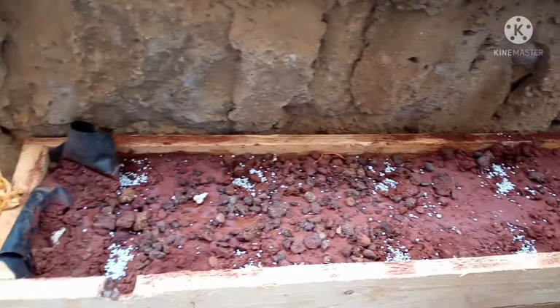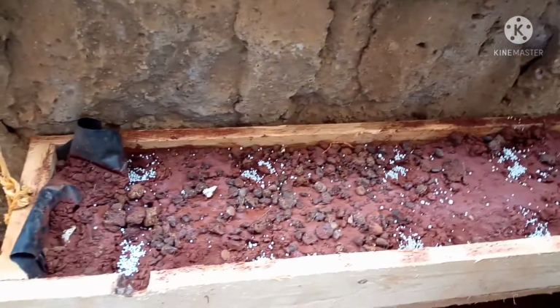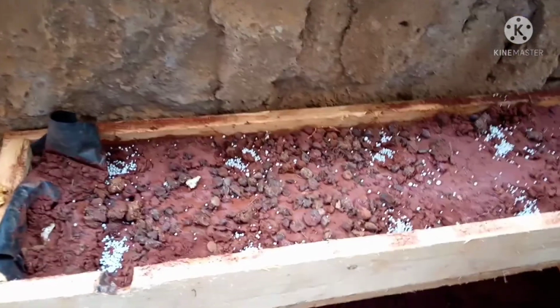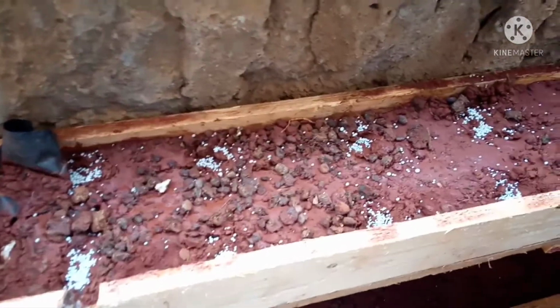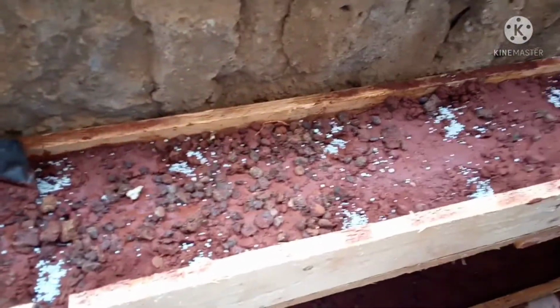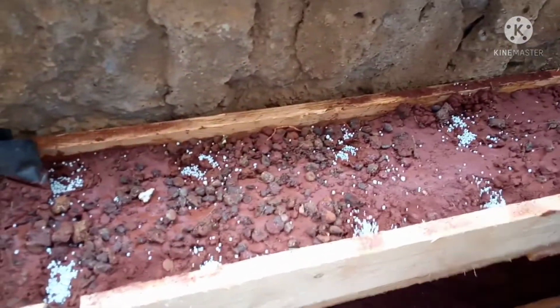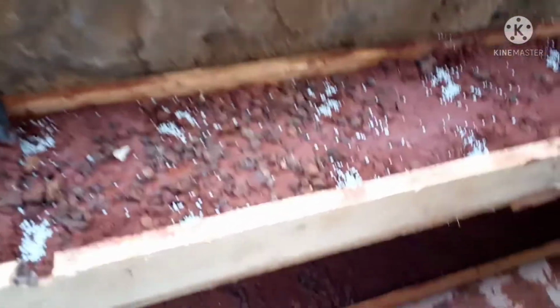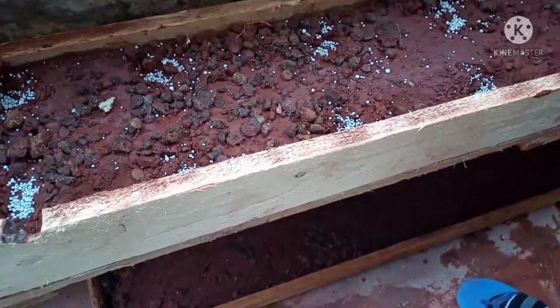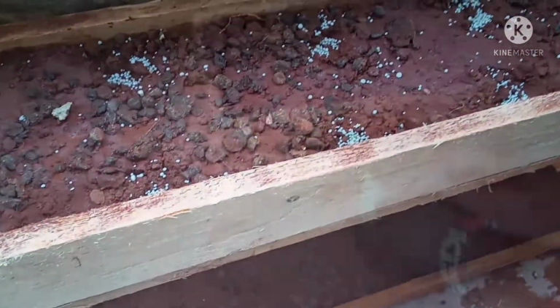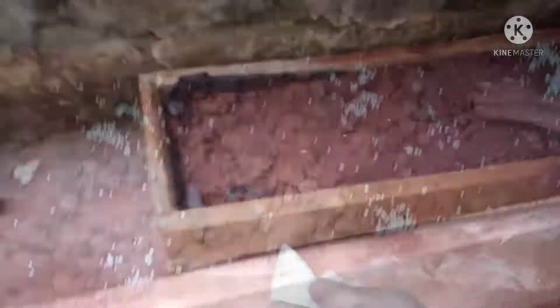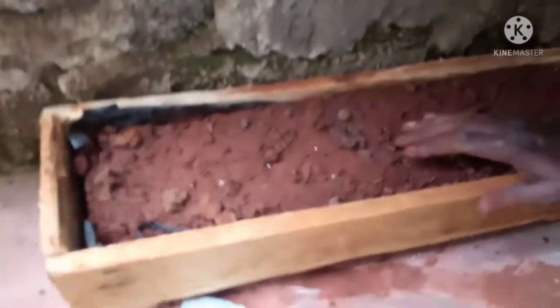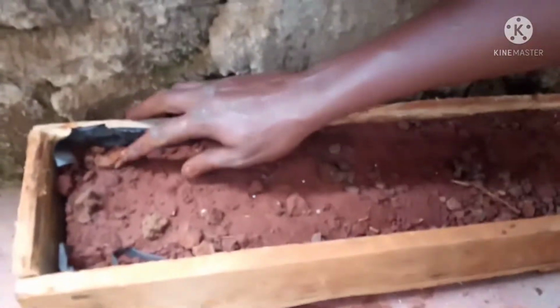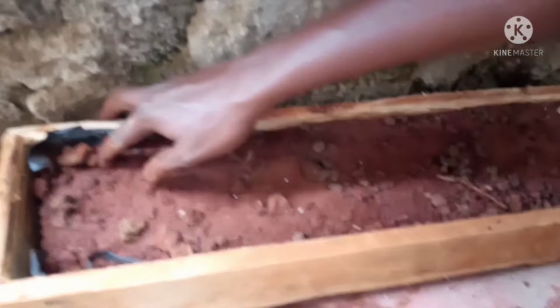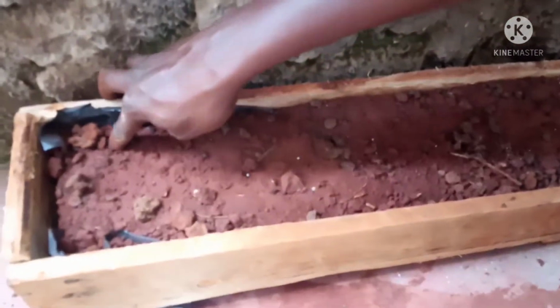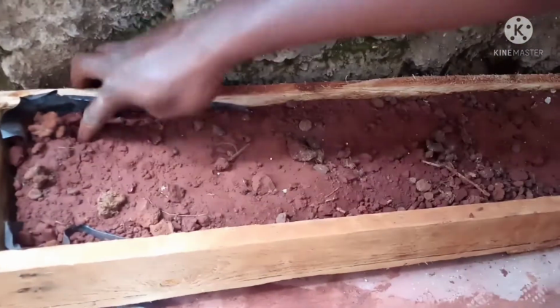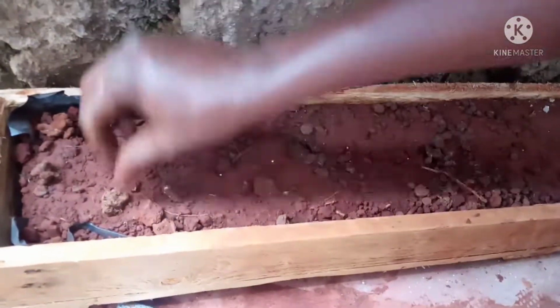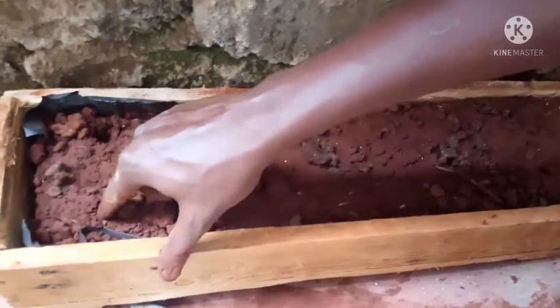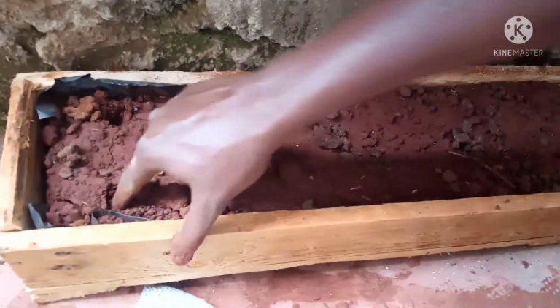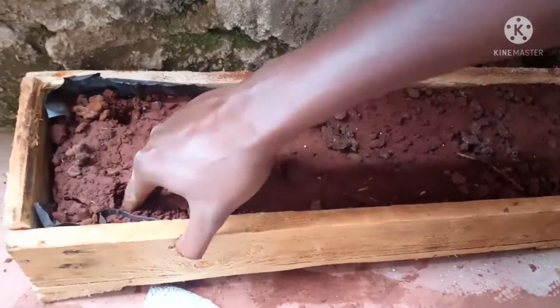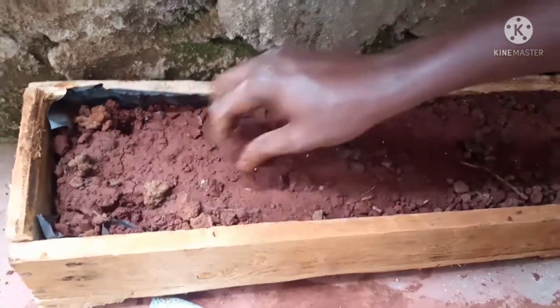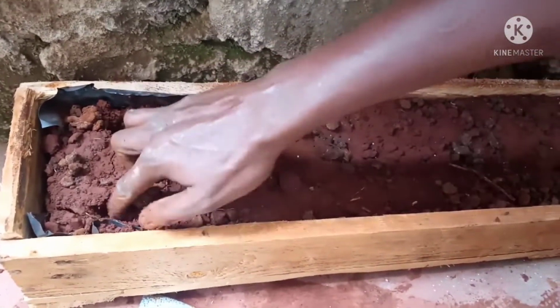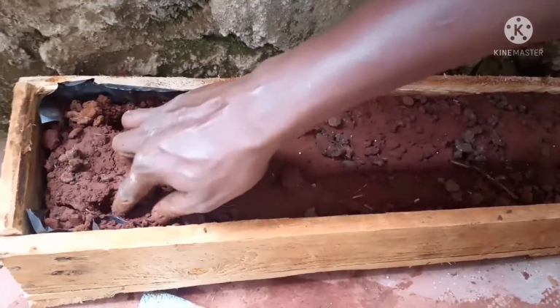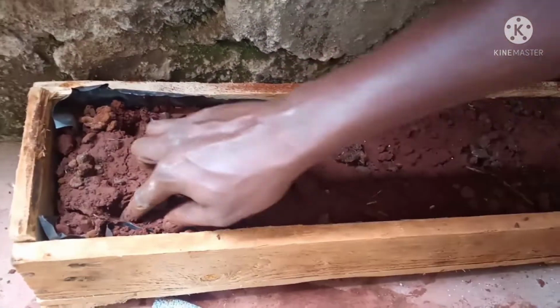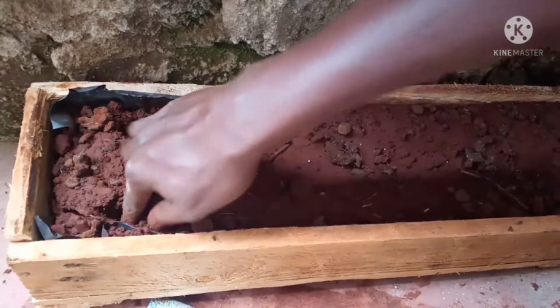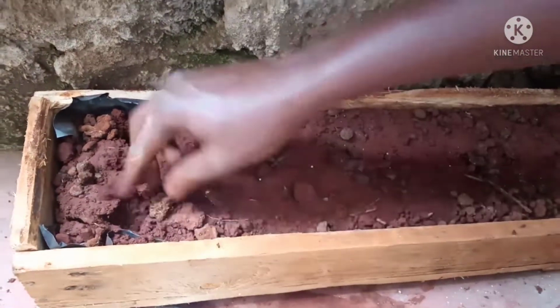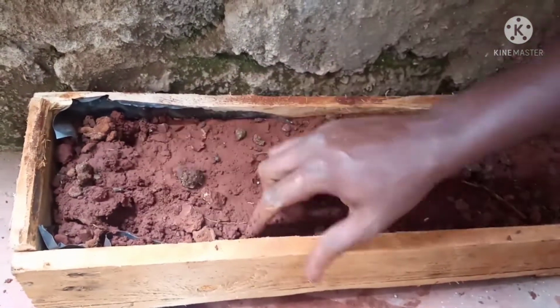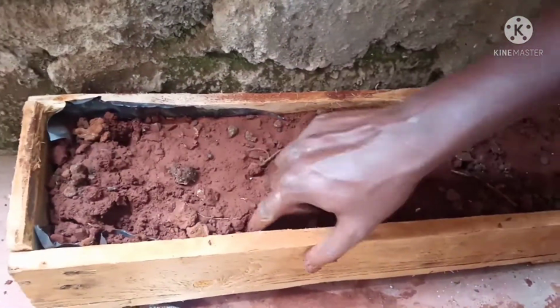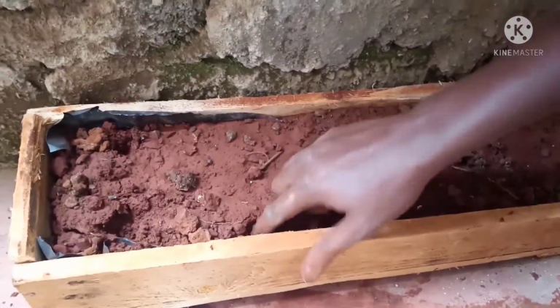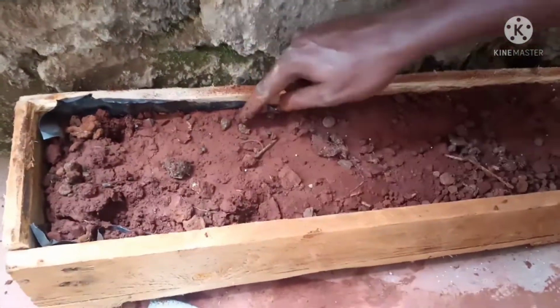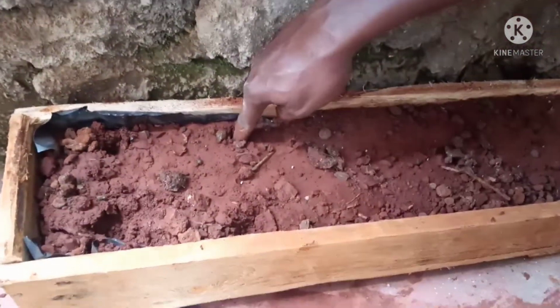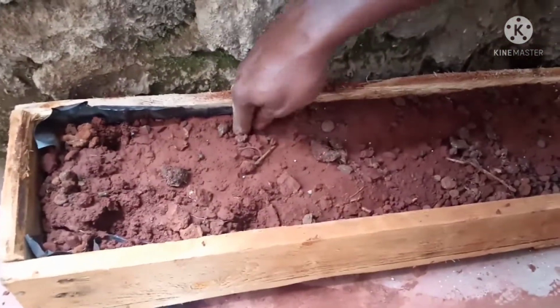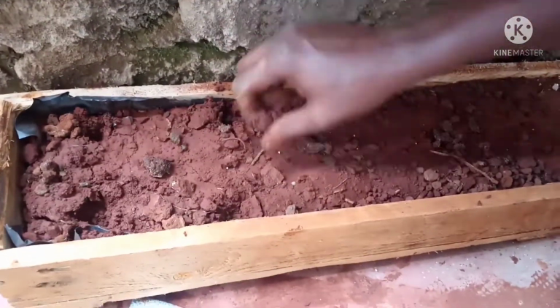We tried coriander and spinach, so those are the seeds we planted — coriander and spinach seeds. This now is the second trough, because there were two. He is making the holes where he is going to put in the seeds.